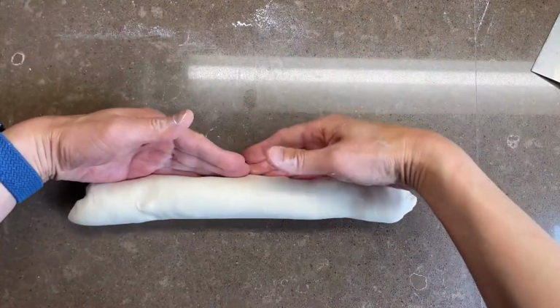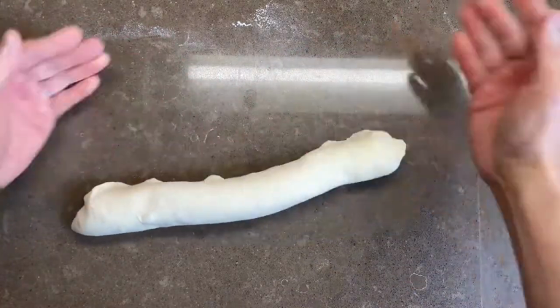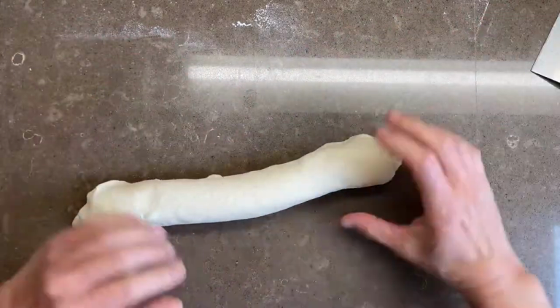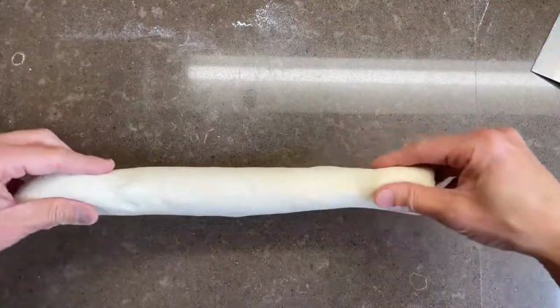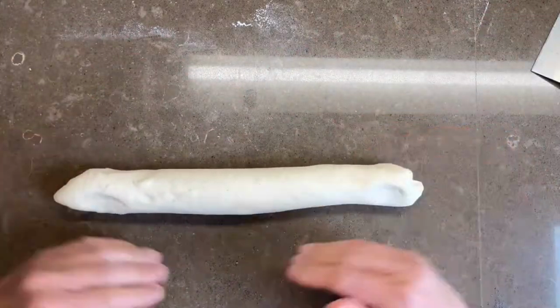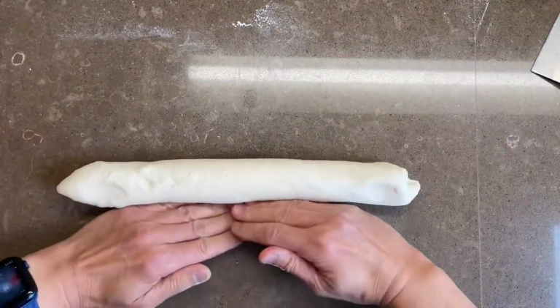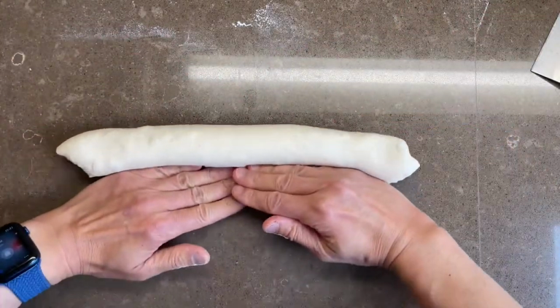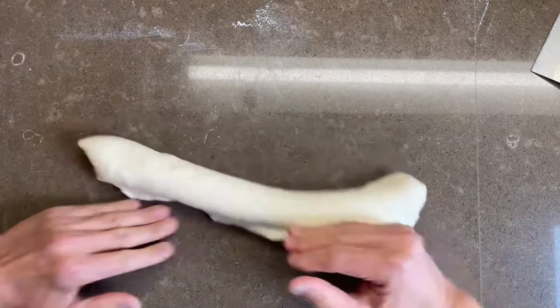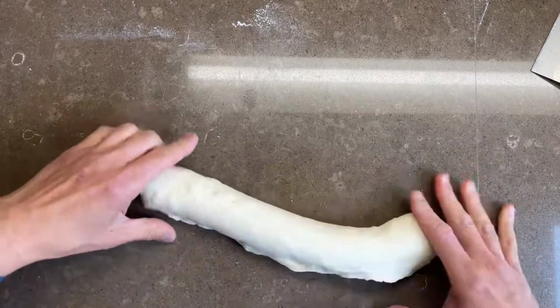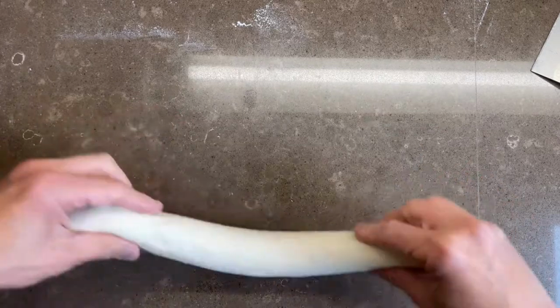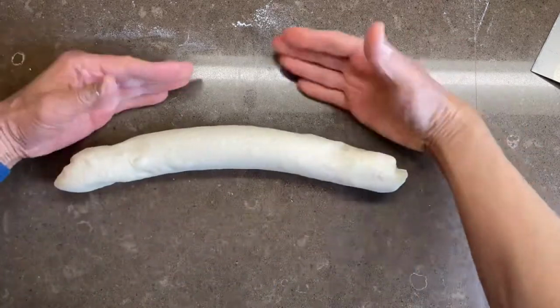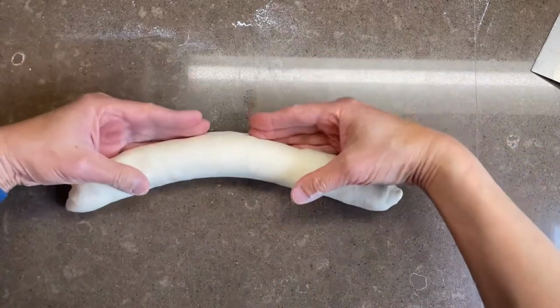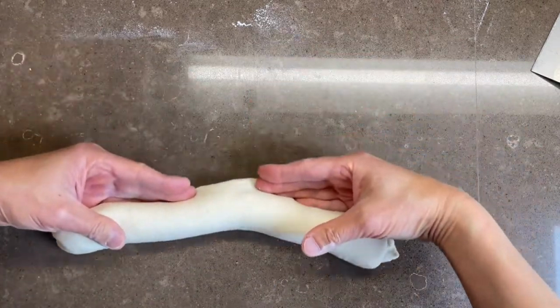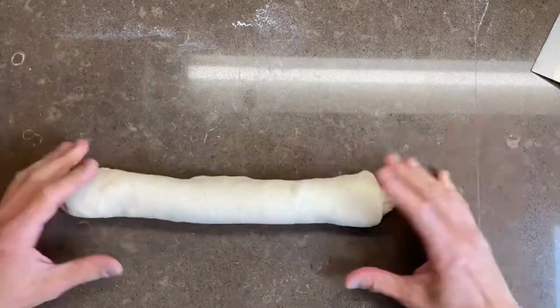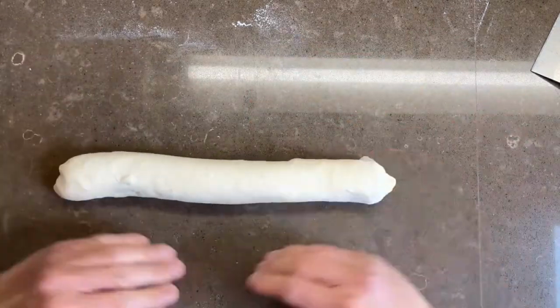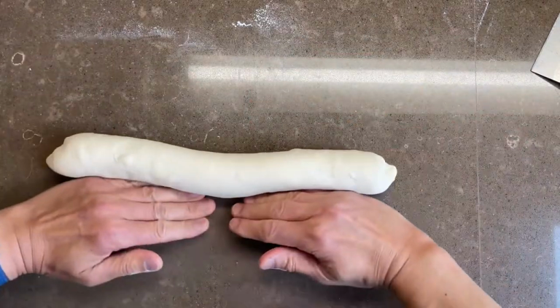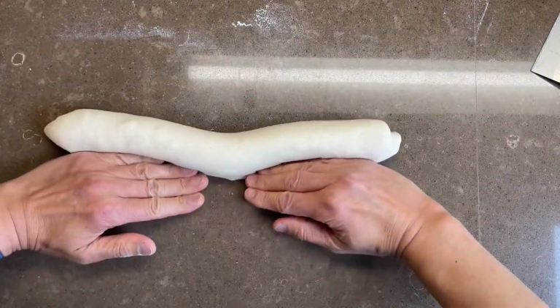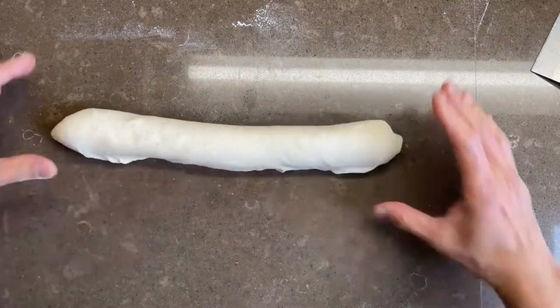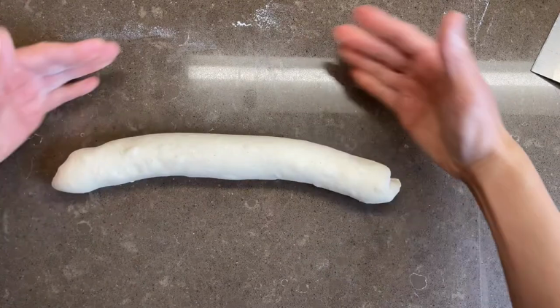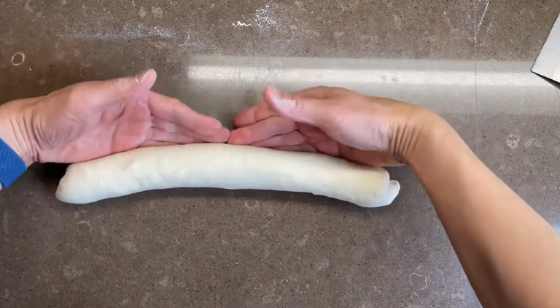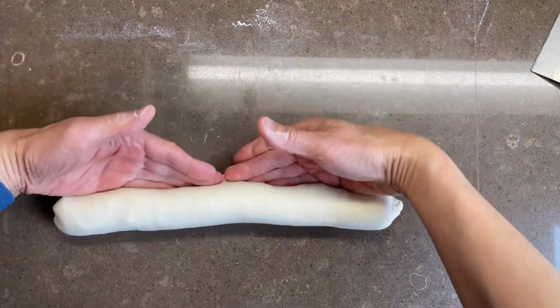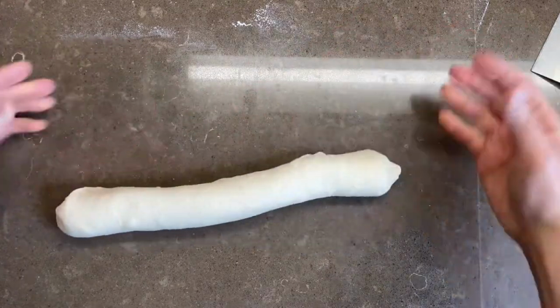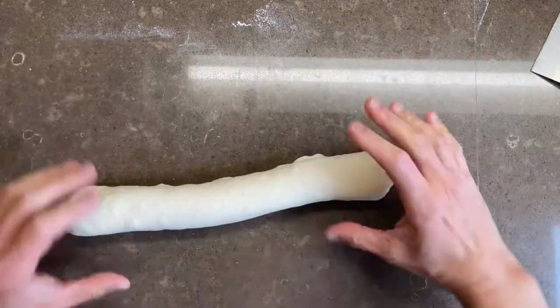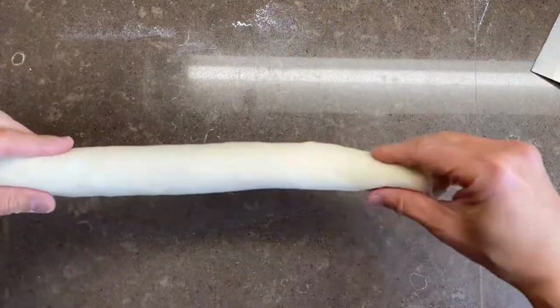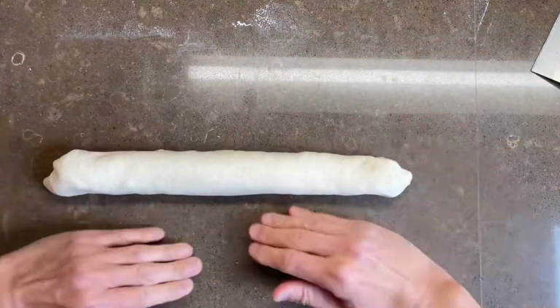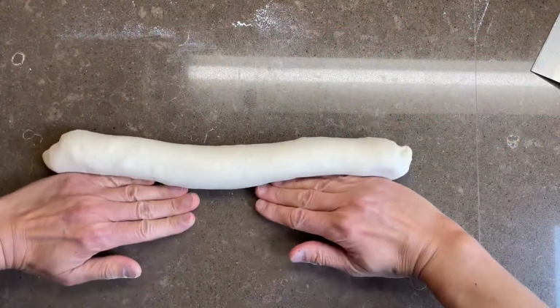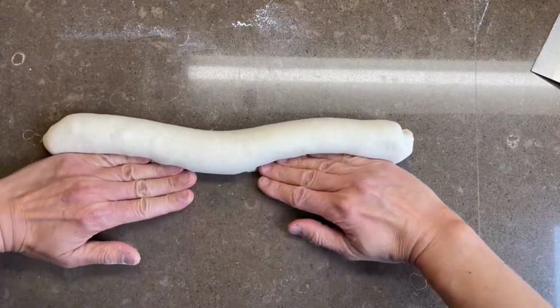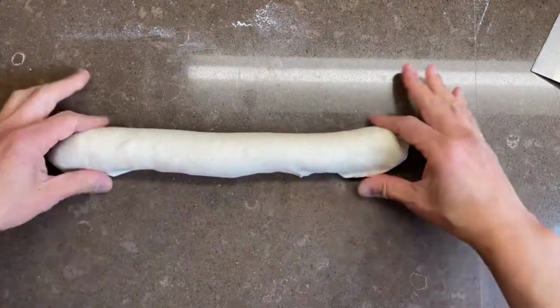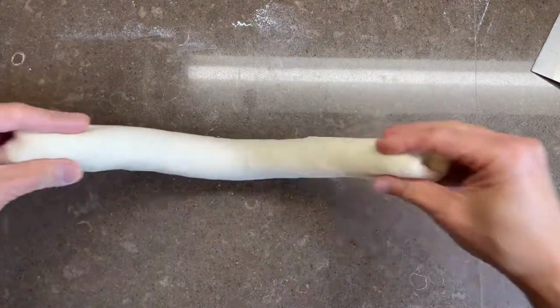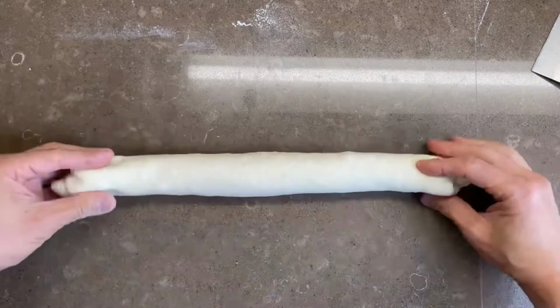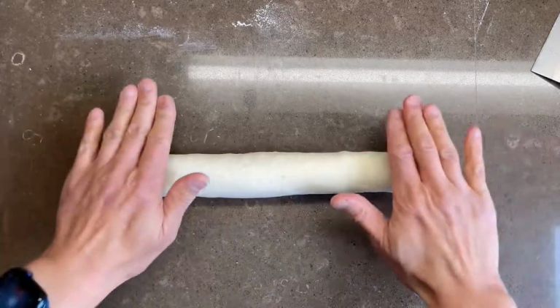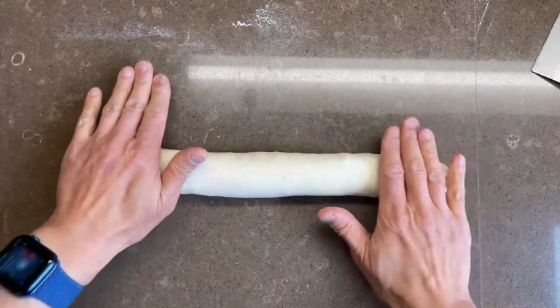We're not pressing down on the dough — we're pushing it along the countertop to create tension. It also lengthens the dough as it's creating this tension. This tension will allow those great blooms to occur.